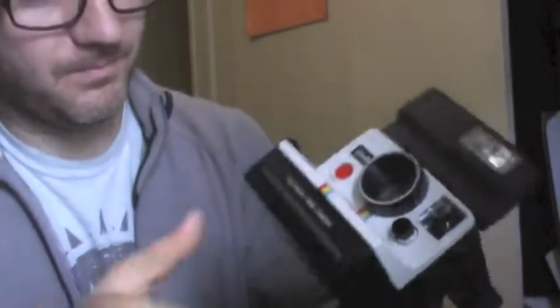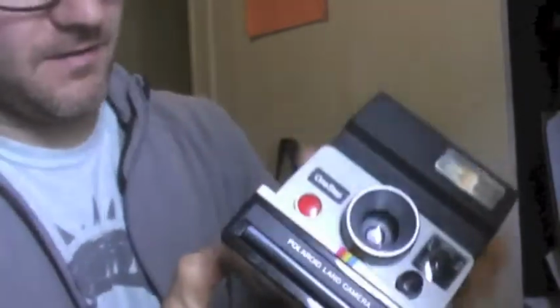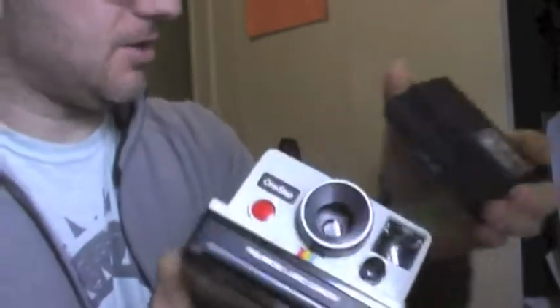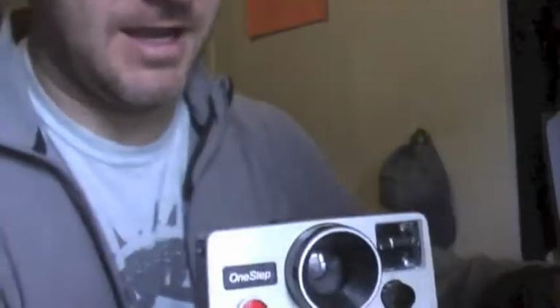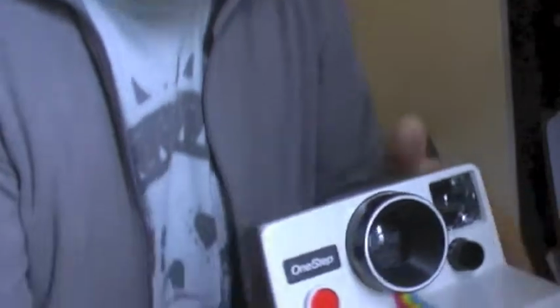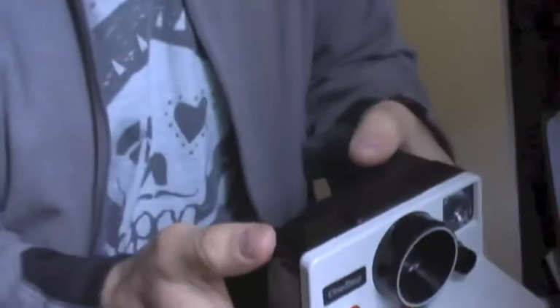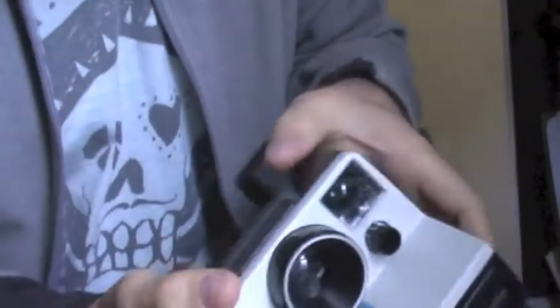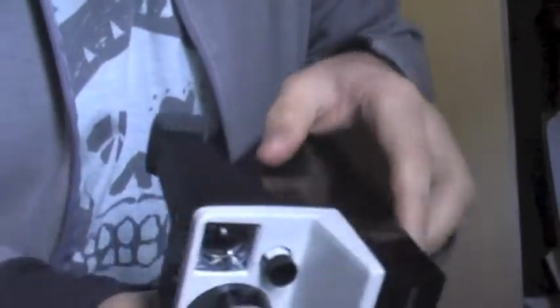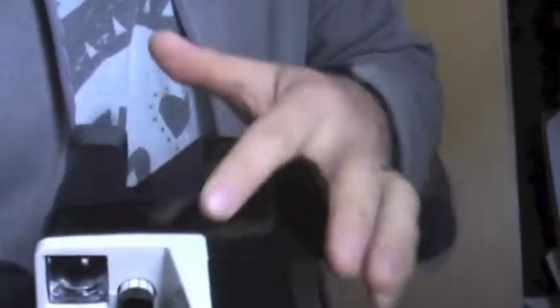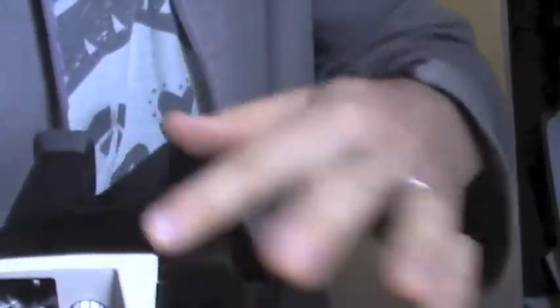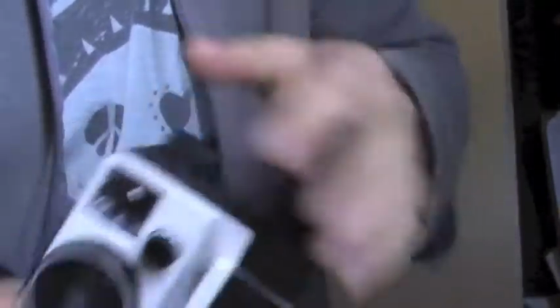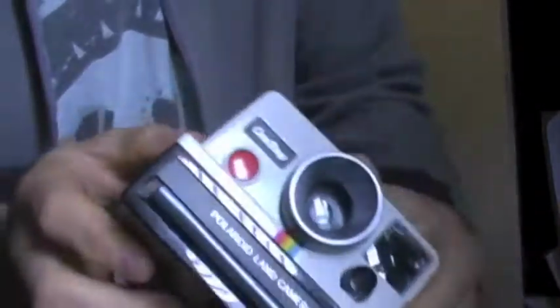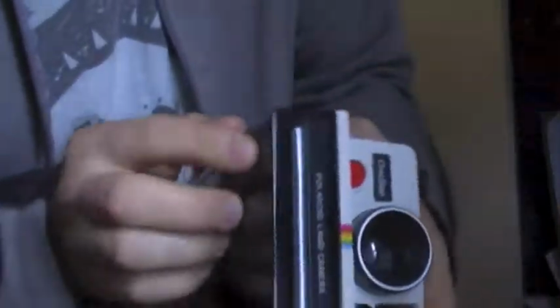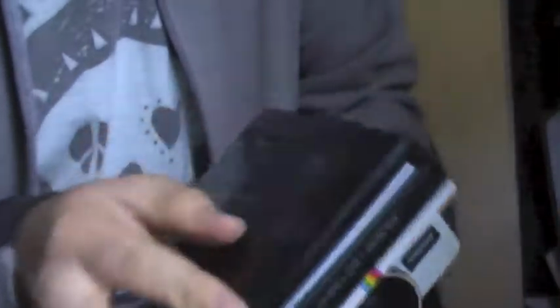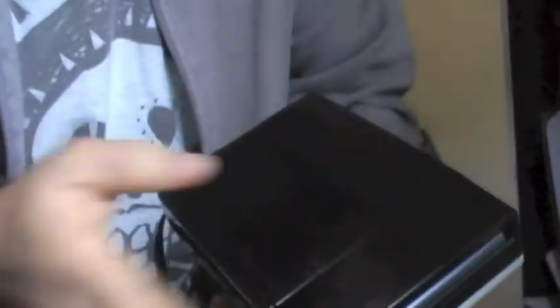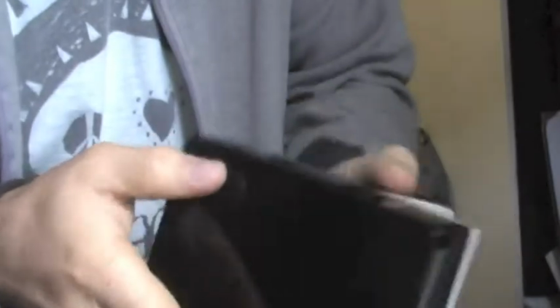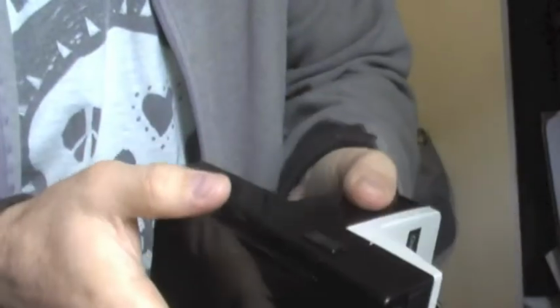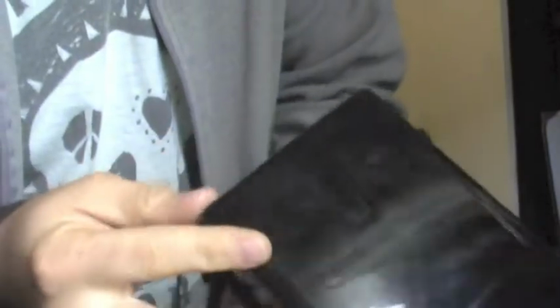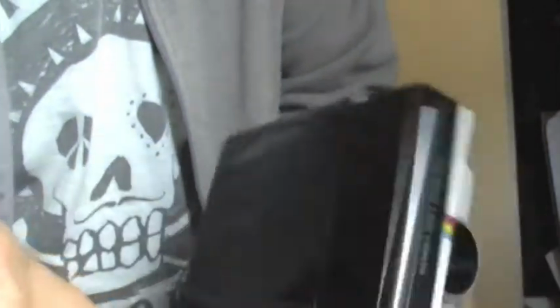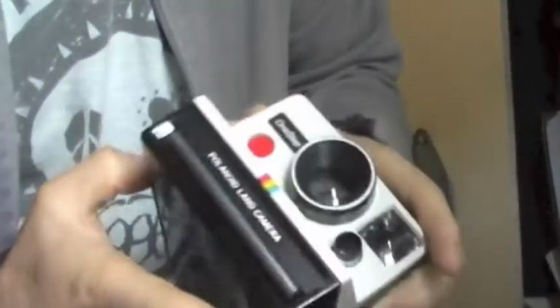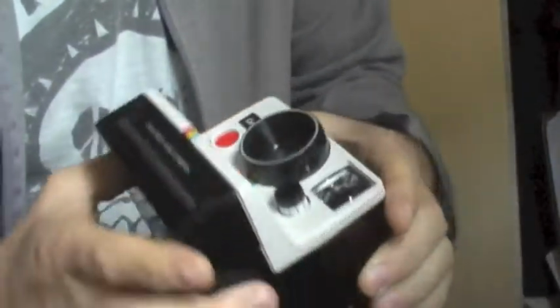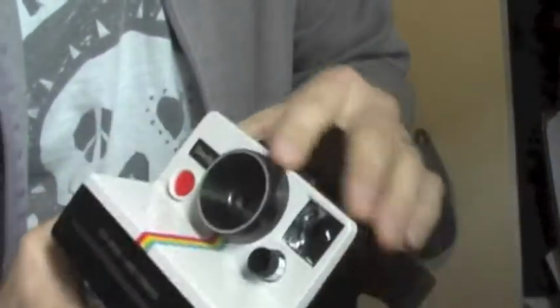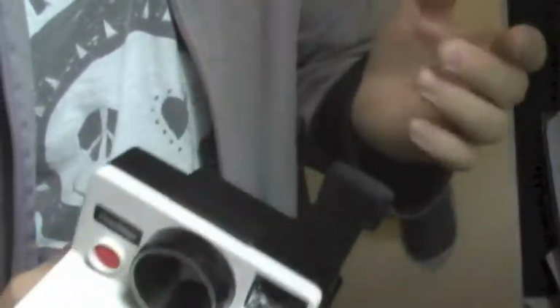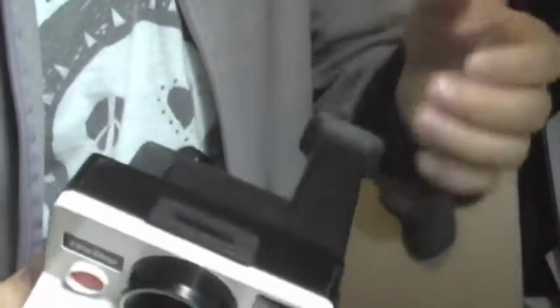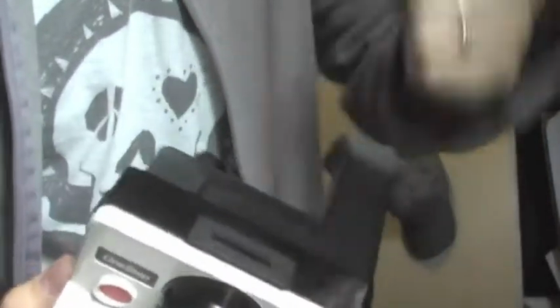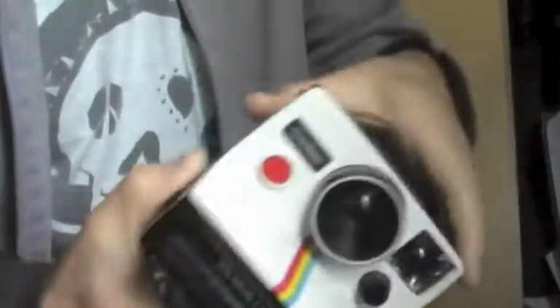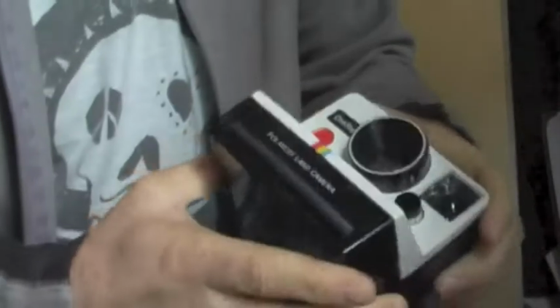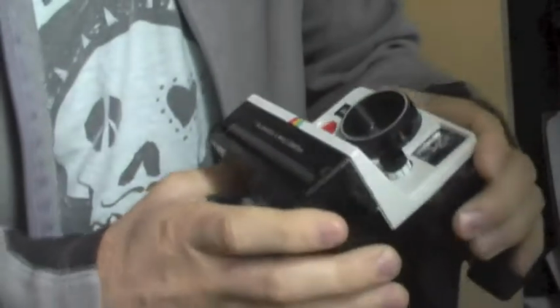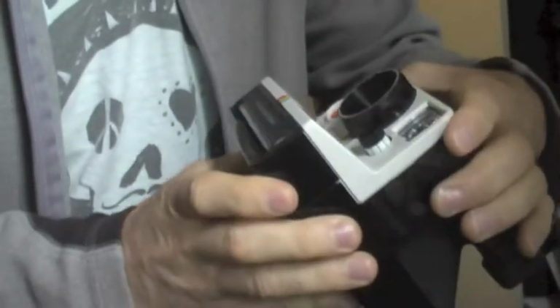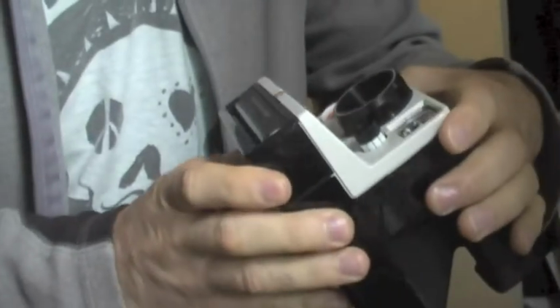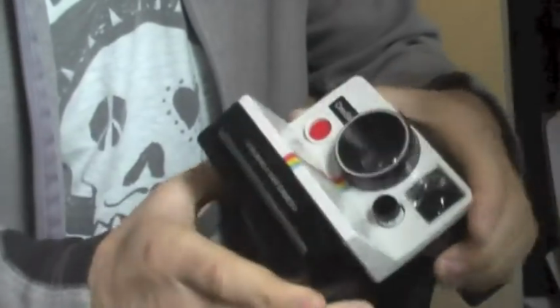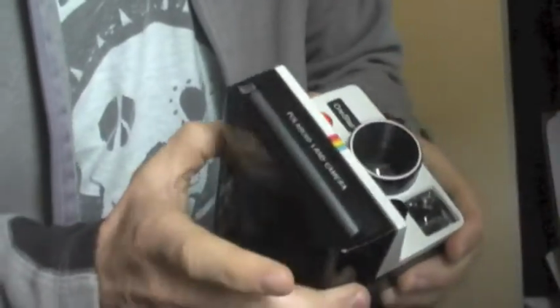You can definitely tell looking at it — there are no scrapes. I mean, there's just some surface scratches. It's never been dropped or anything like that. No cuts, no gashes. It's in really good shape, super good shape.